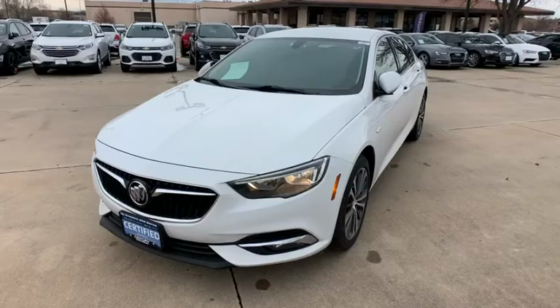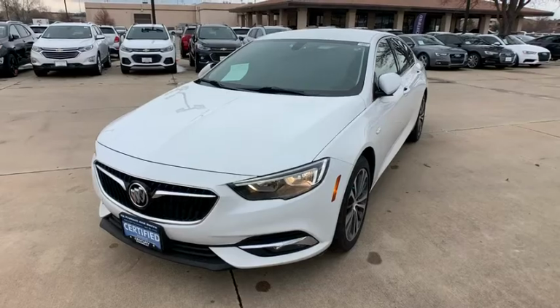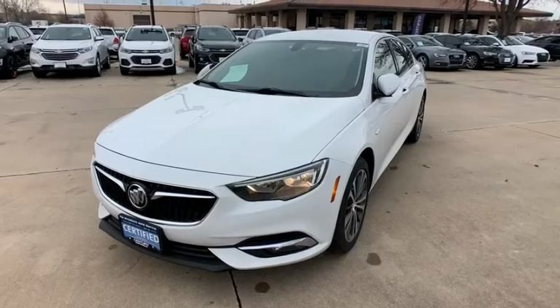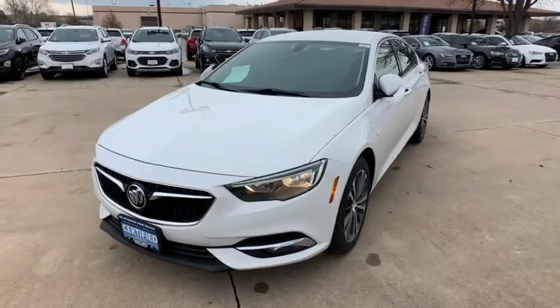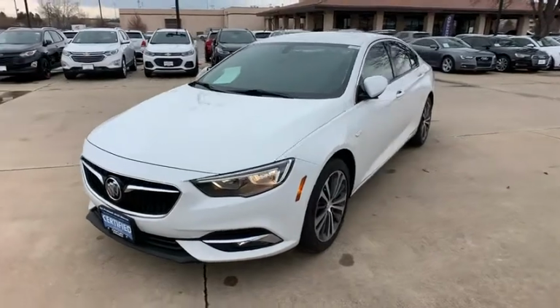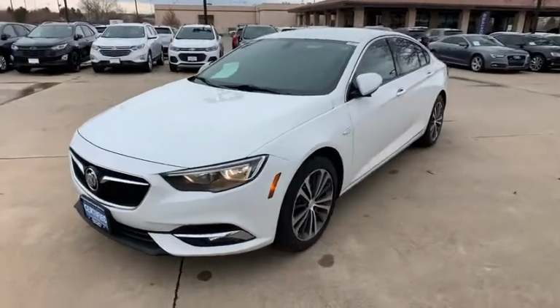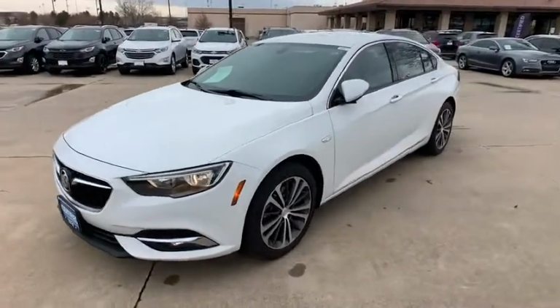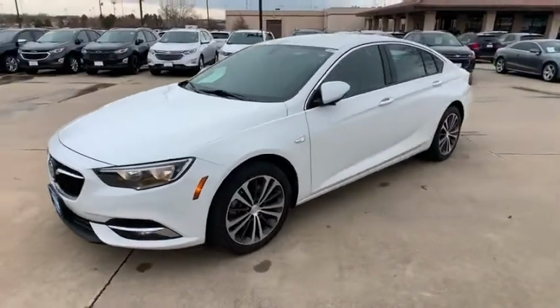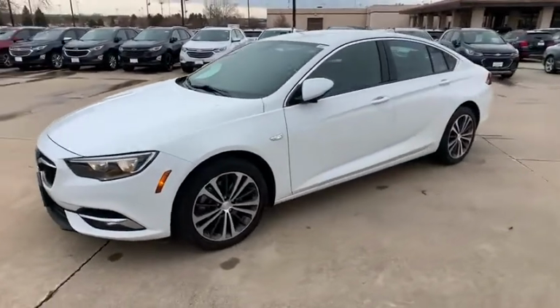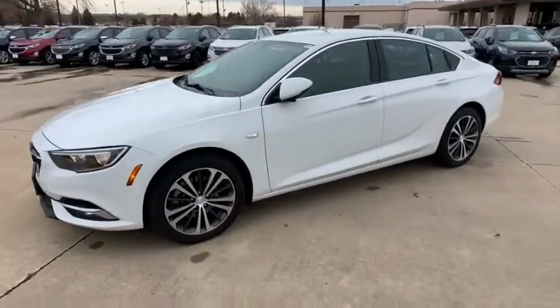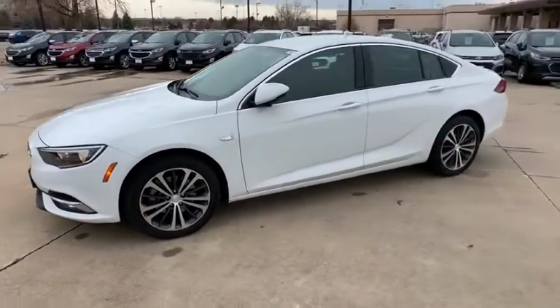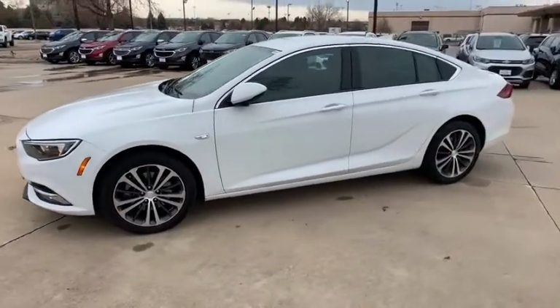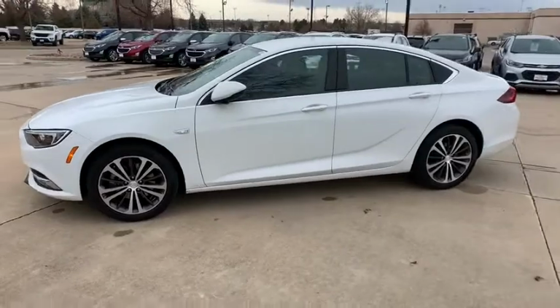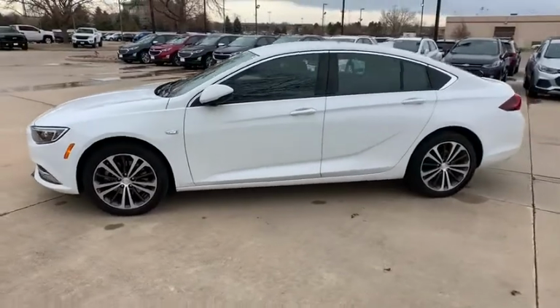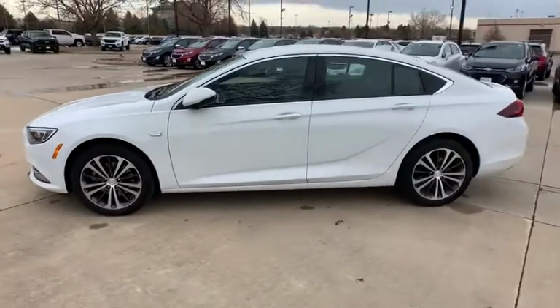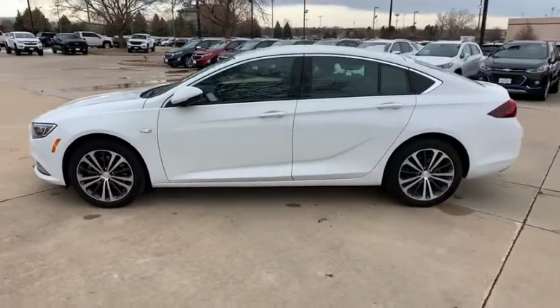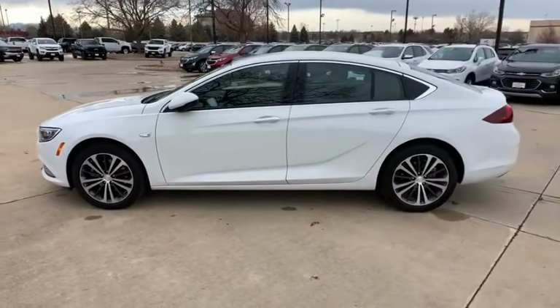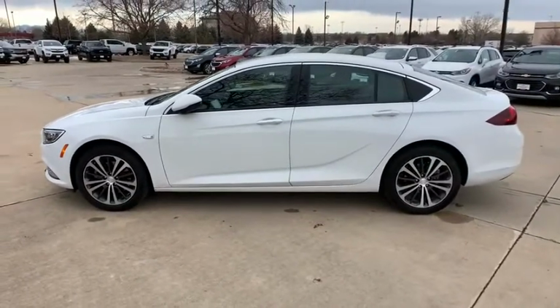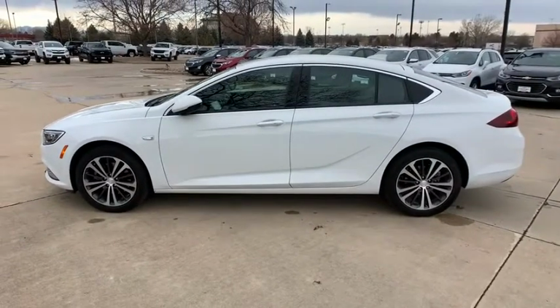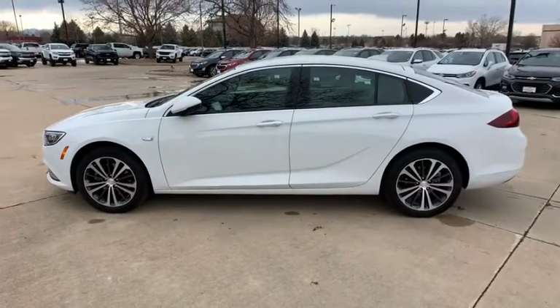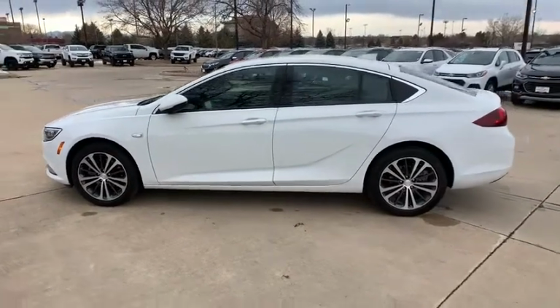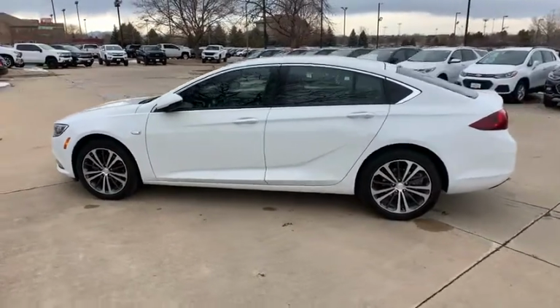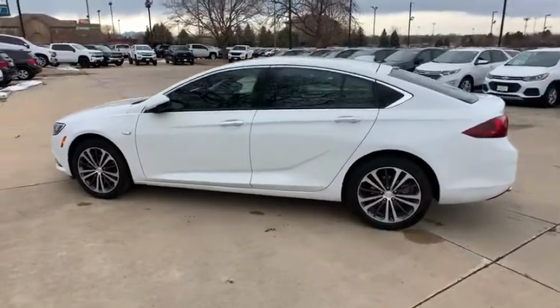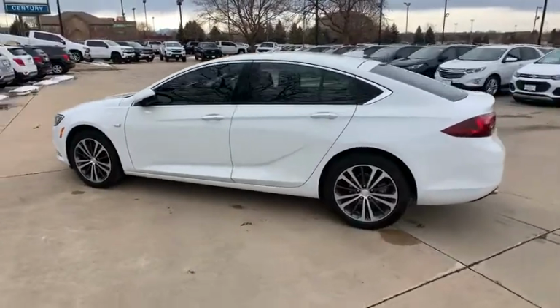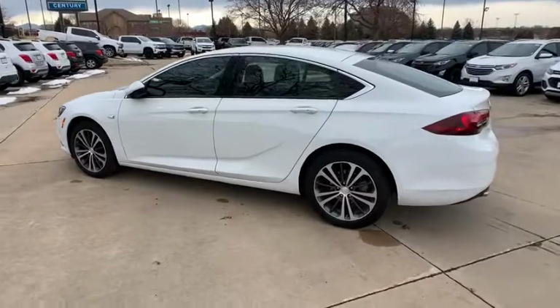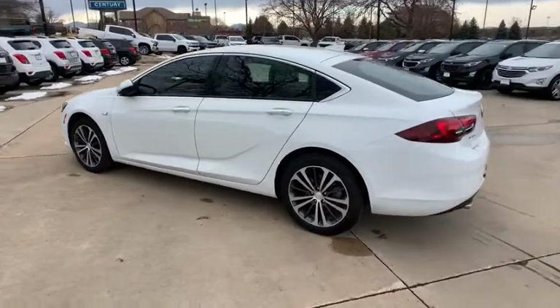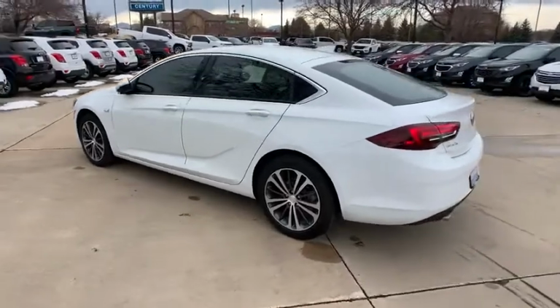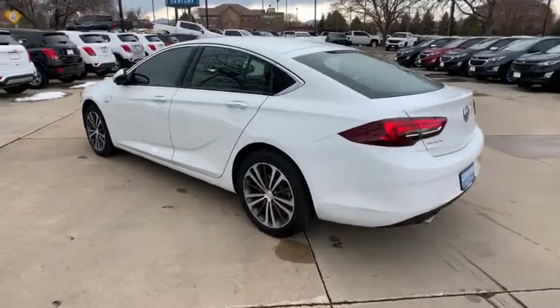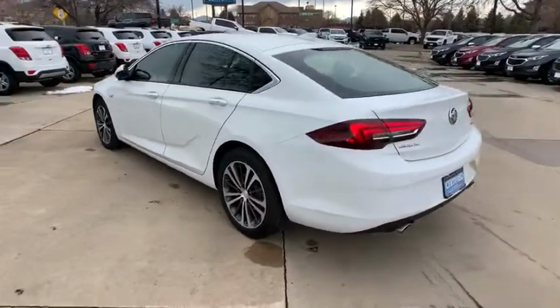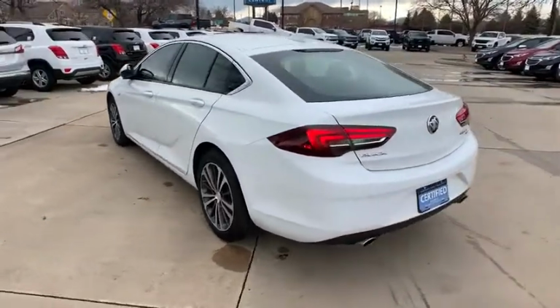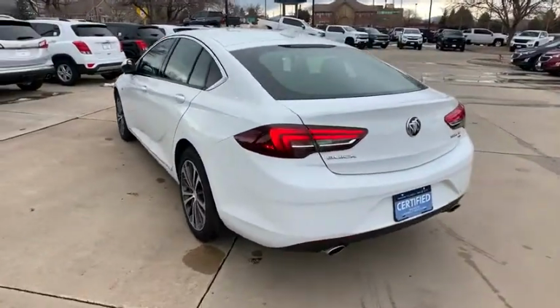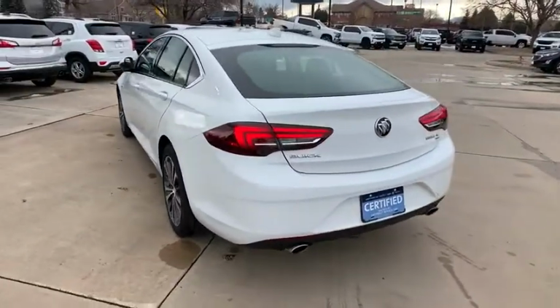Come test drive the 2018 Buick Regal. The Buick Regal is based on the European Opel Insignia. The Regal is as much a sports sedan as it is a family sedan. This vehicle has less than 25,000 miles.